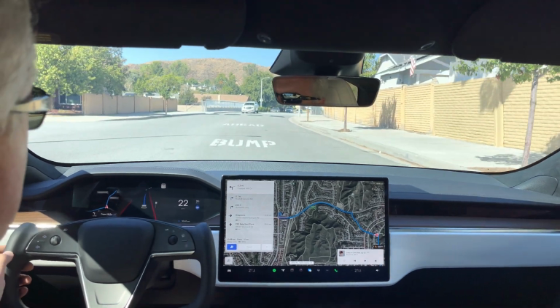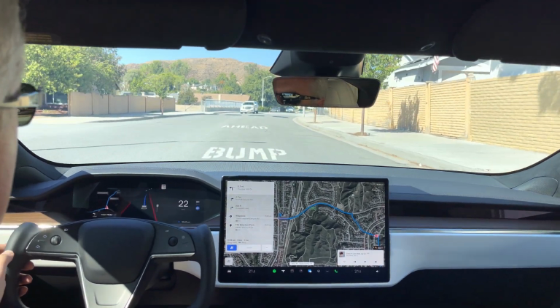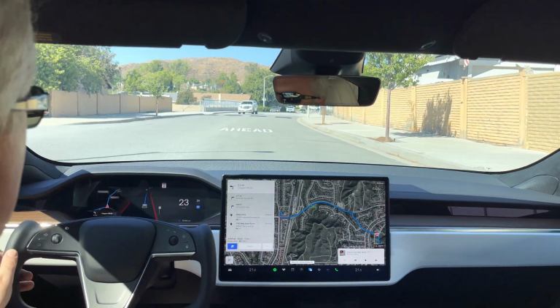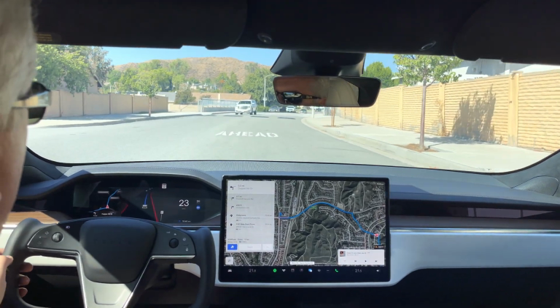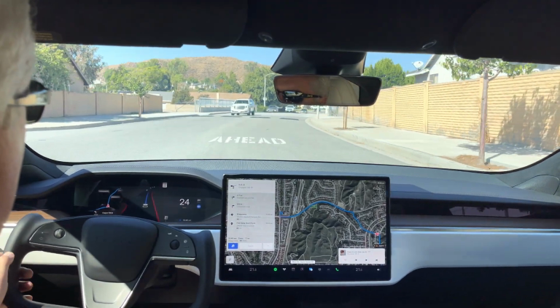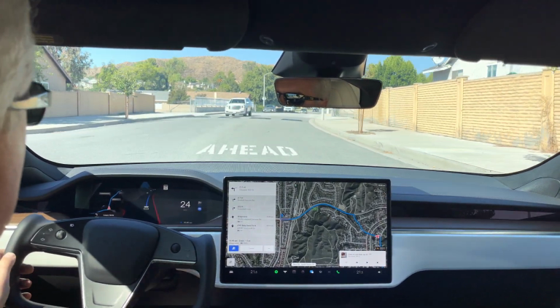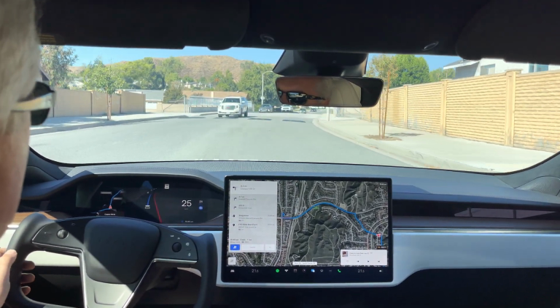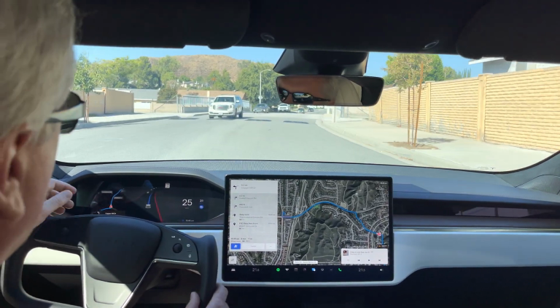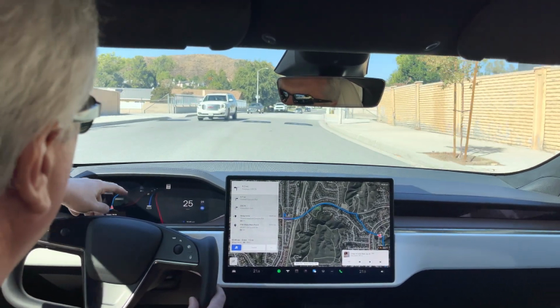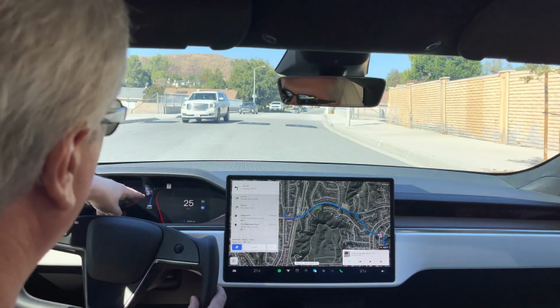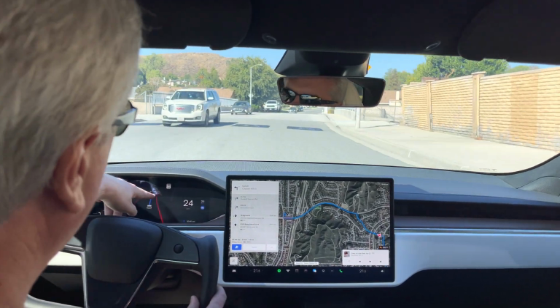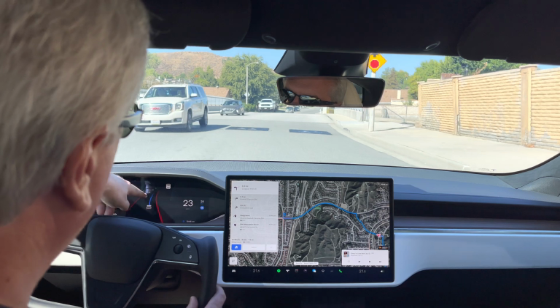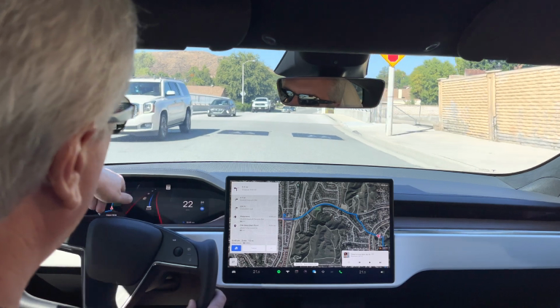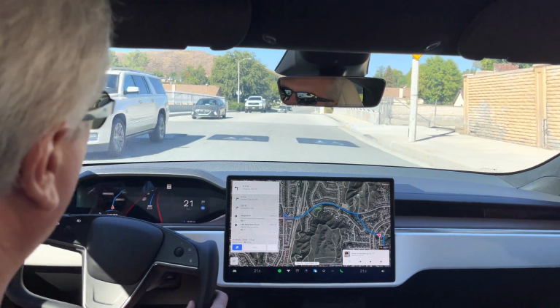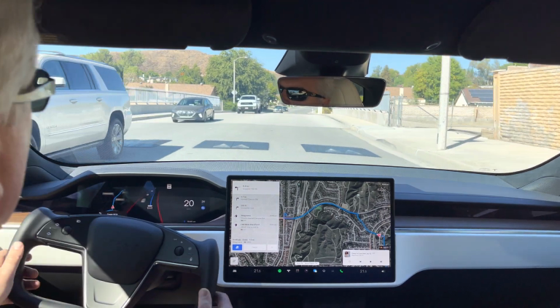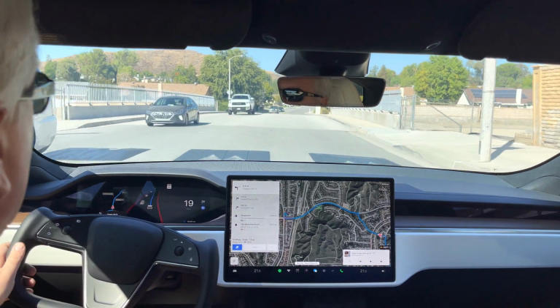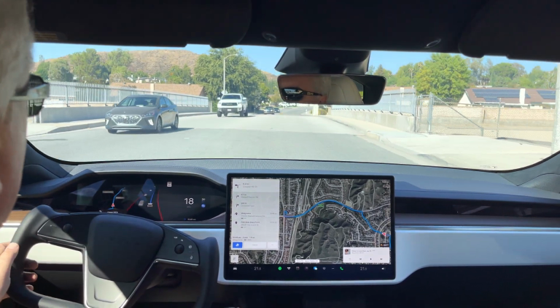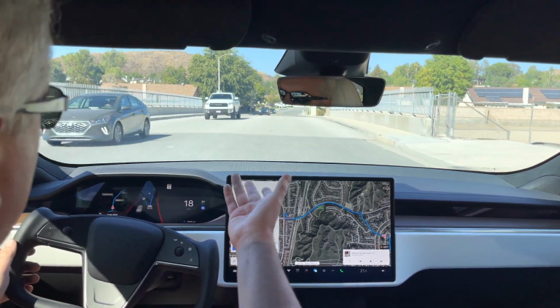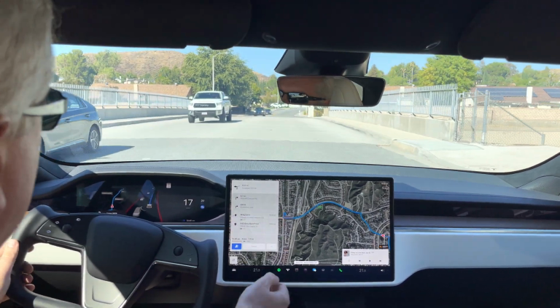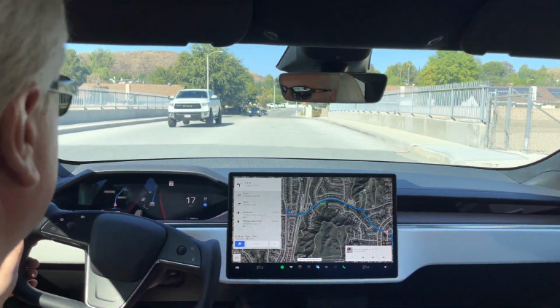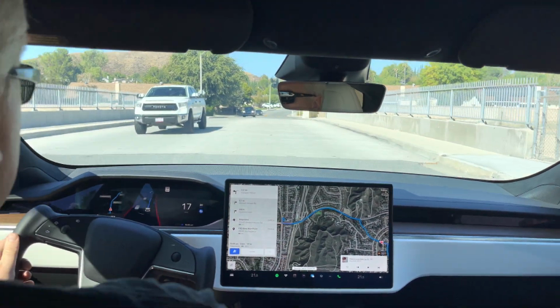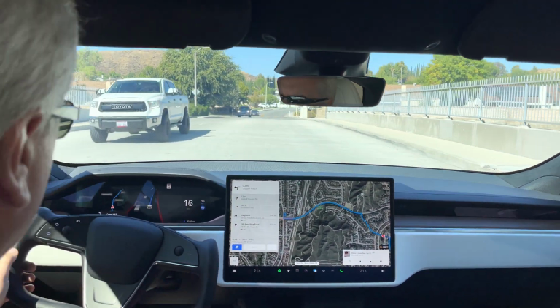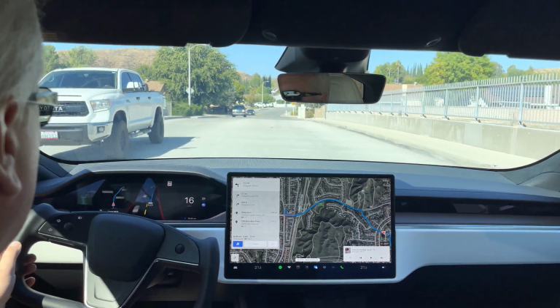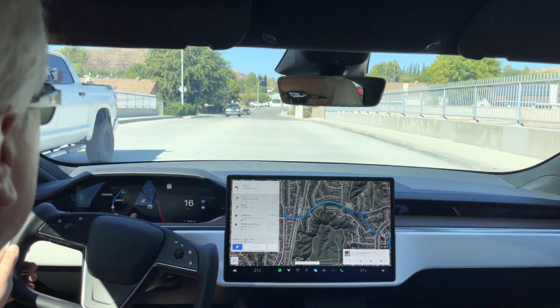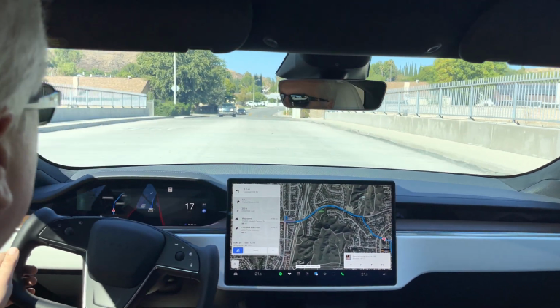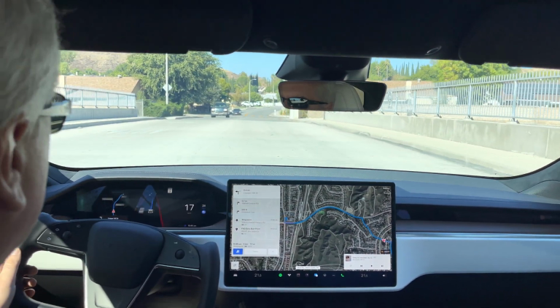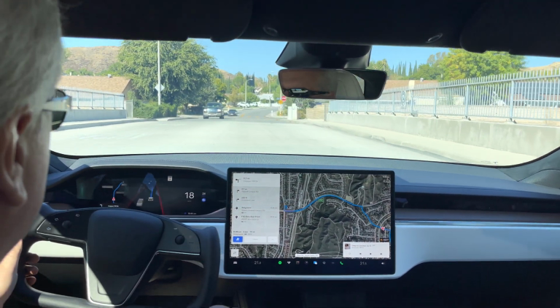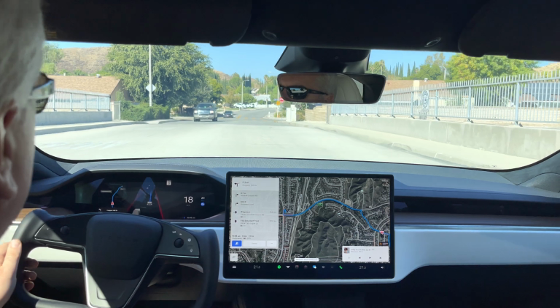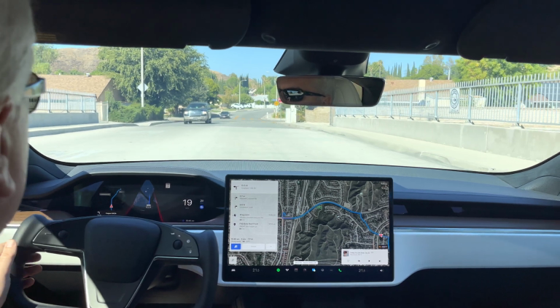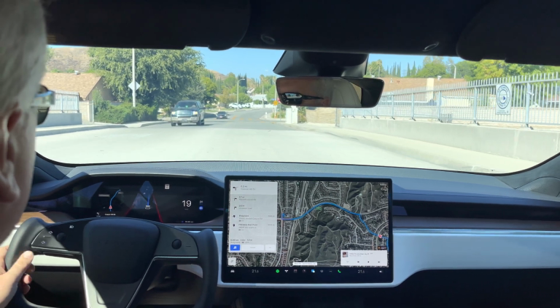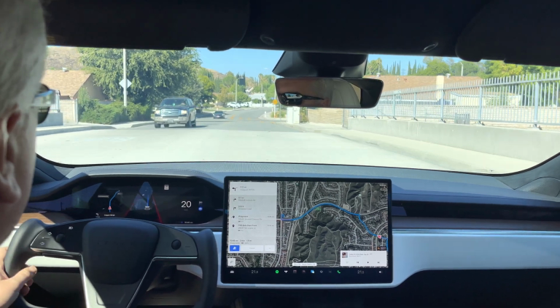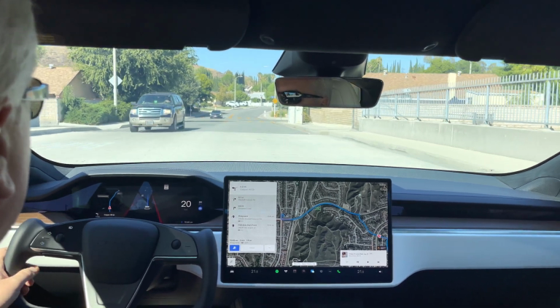Speed bump number one. No visualization on that anymore, but obviously it sees it. 17, 16, 17 miles an hour across that.